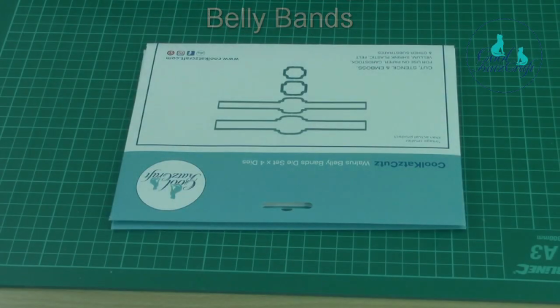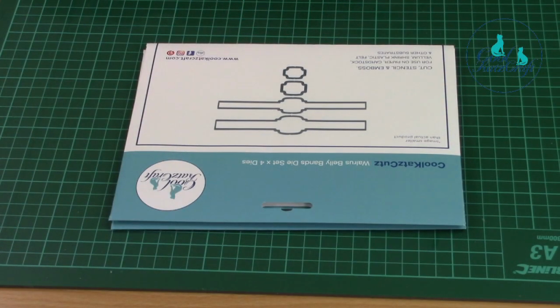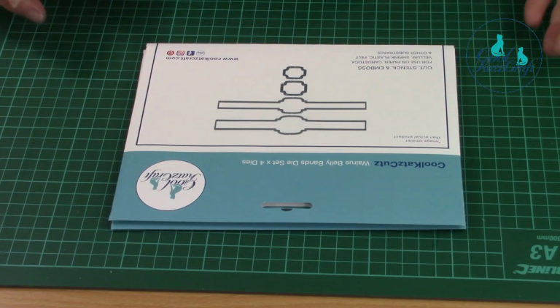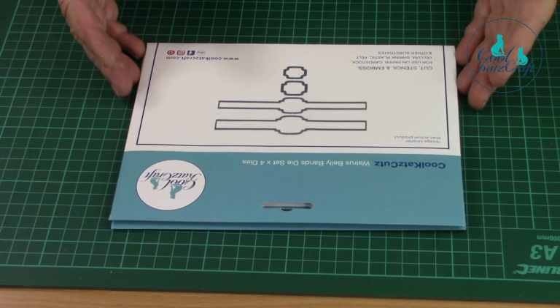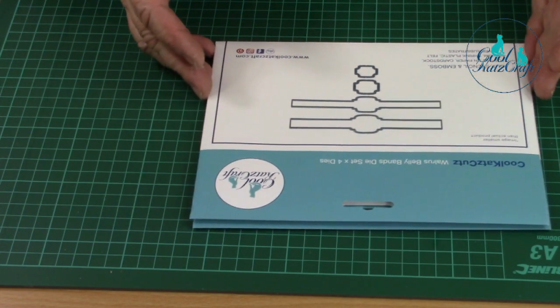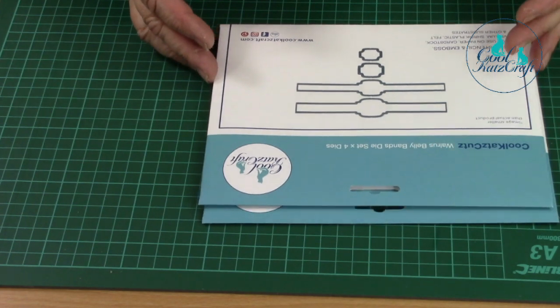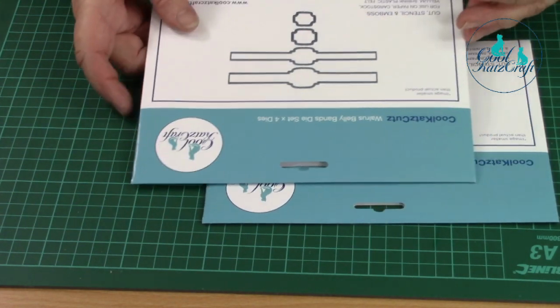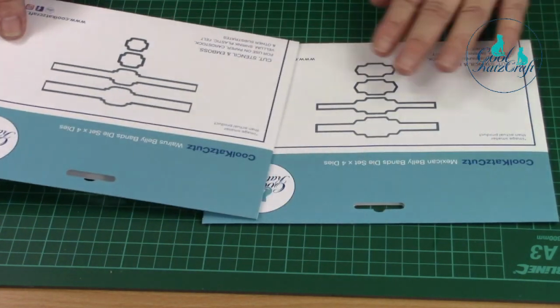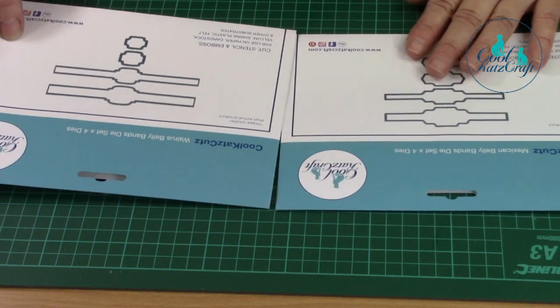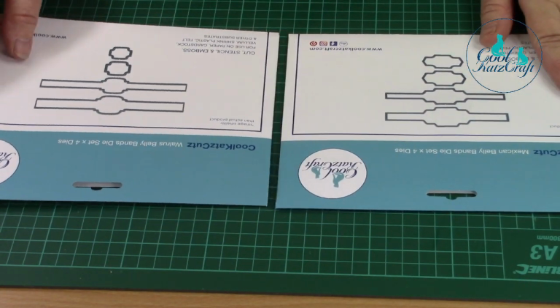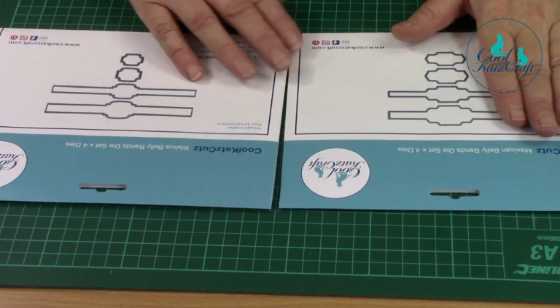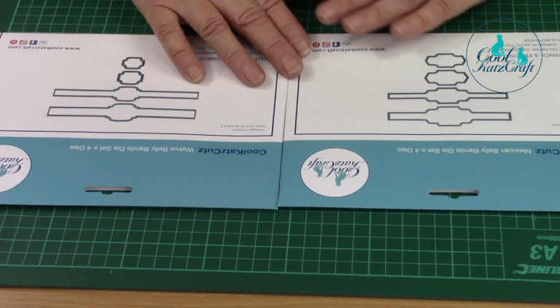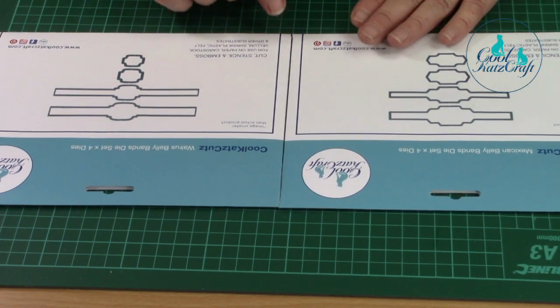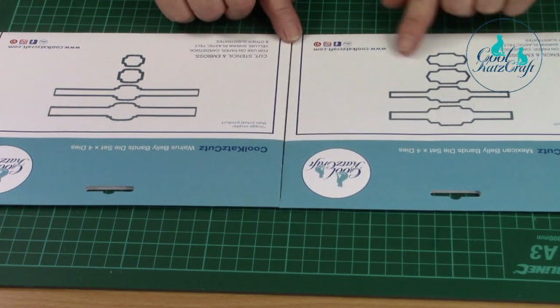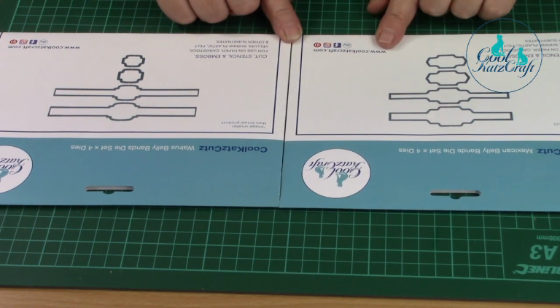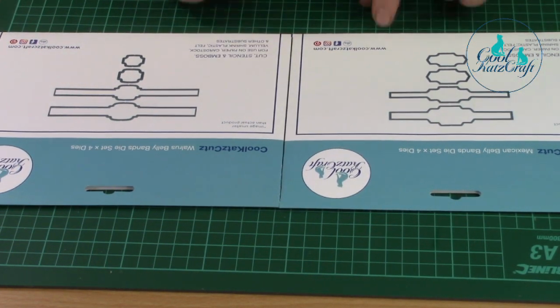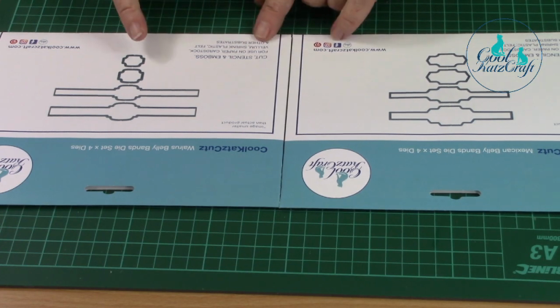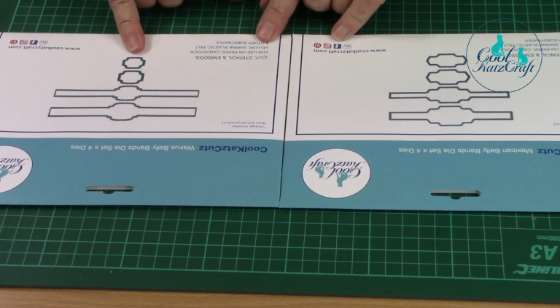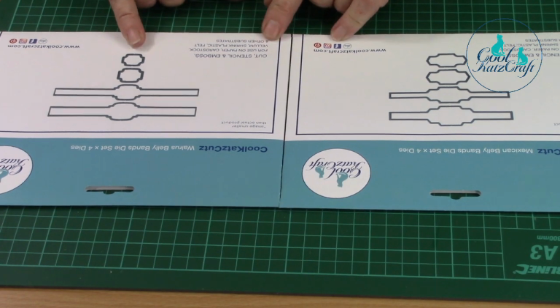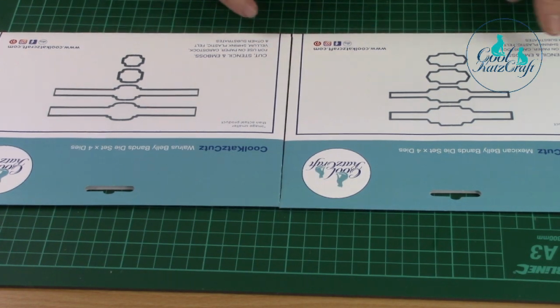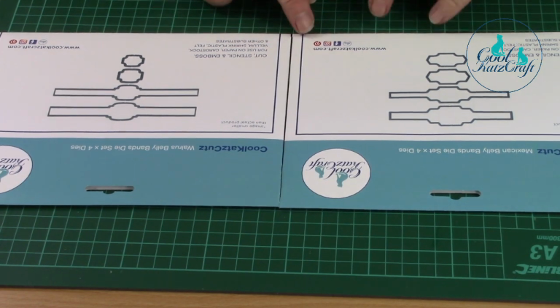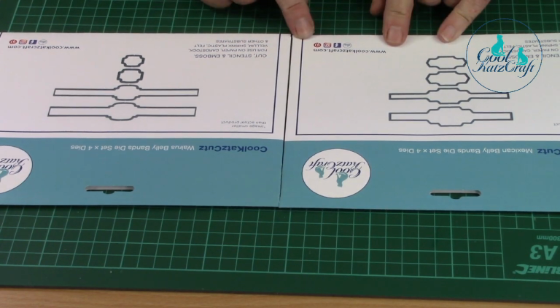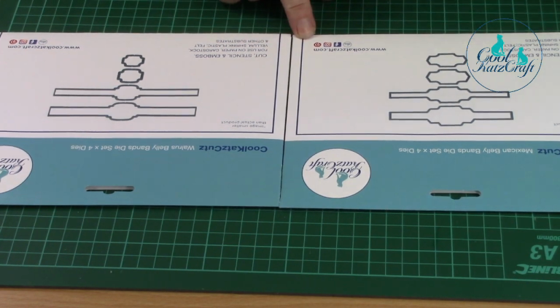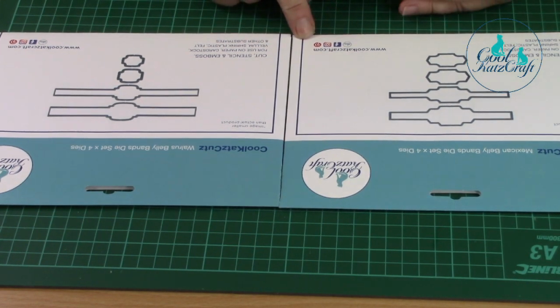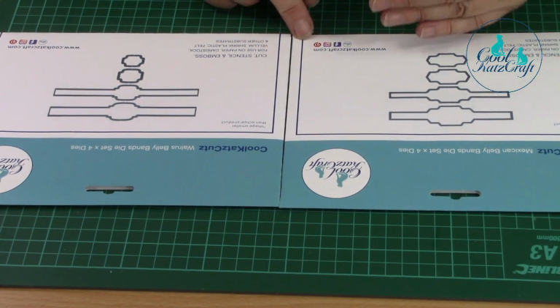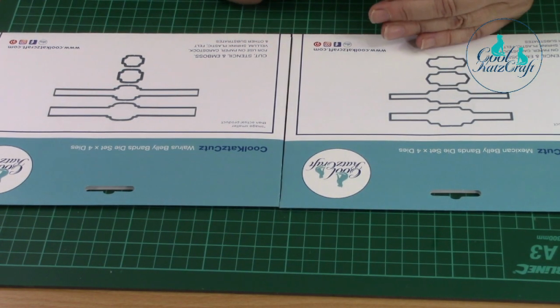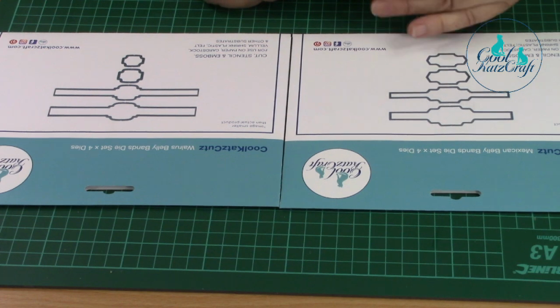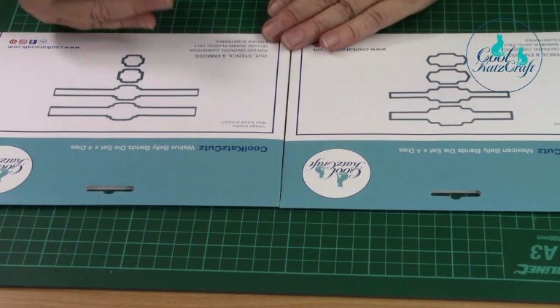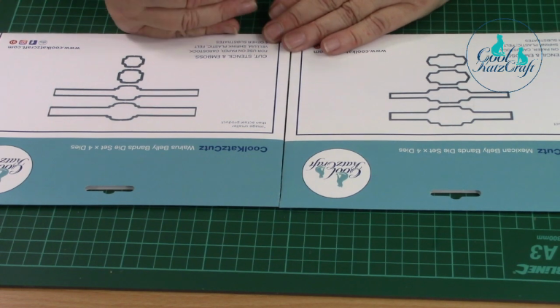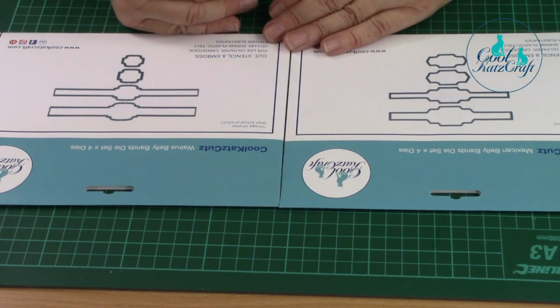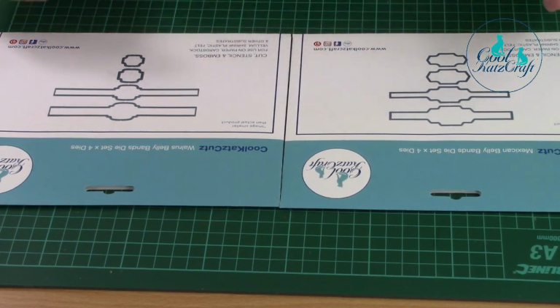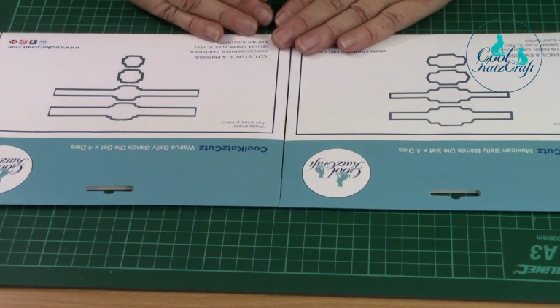Hi Maggie and Kay, we're going to talk to you about the belly bands next in our new dye collection. This time we have Mexican belly bands and walrus belly bands. Again, they will correspond with your previous Mexican whisker dies, your walrus whisker dies, and your flip flap dies.